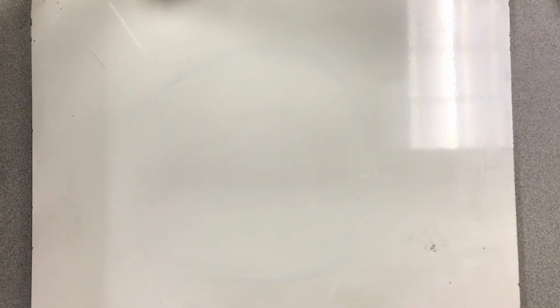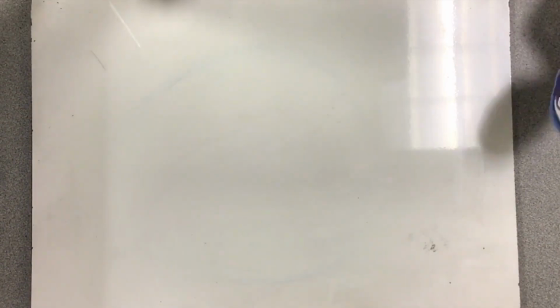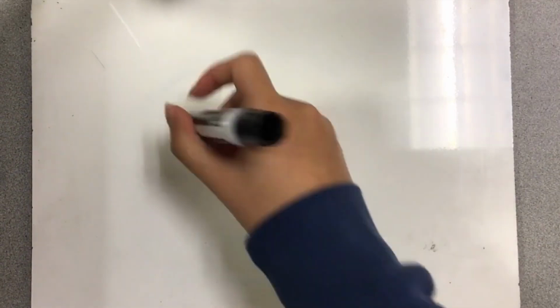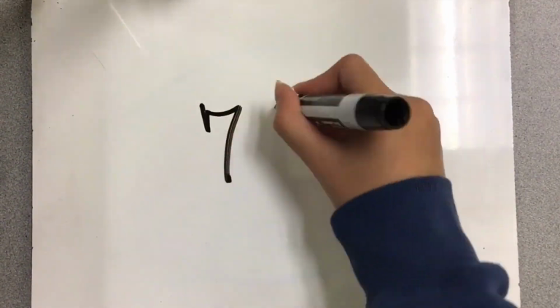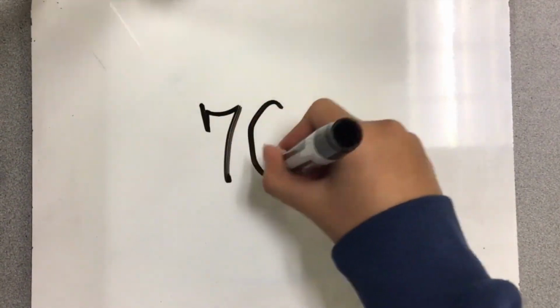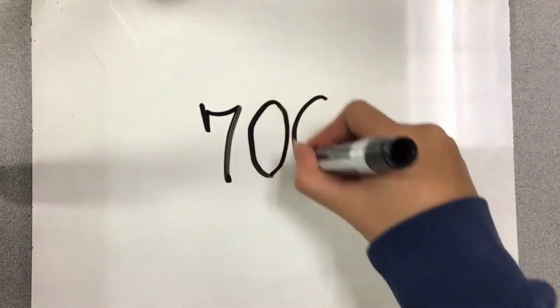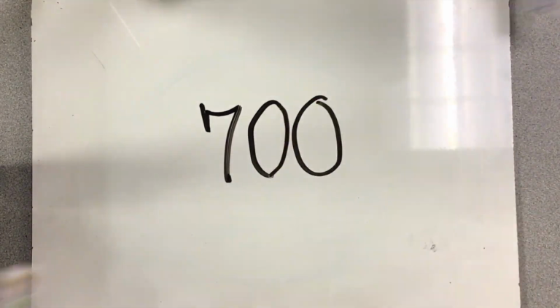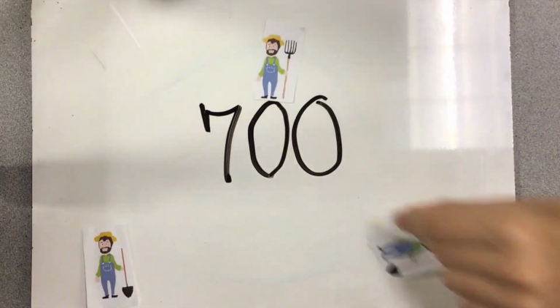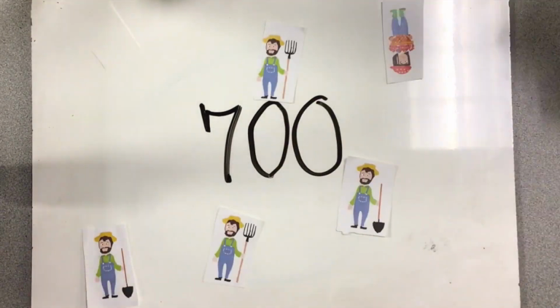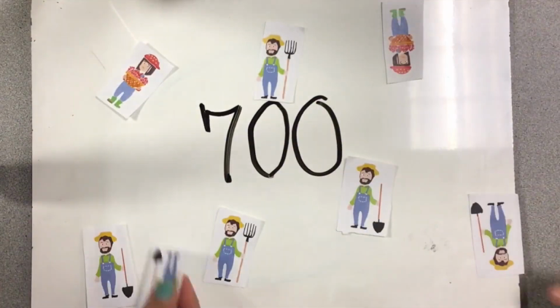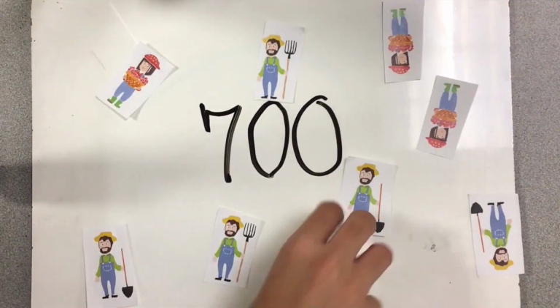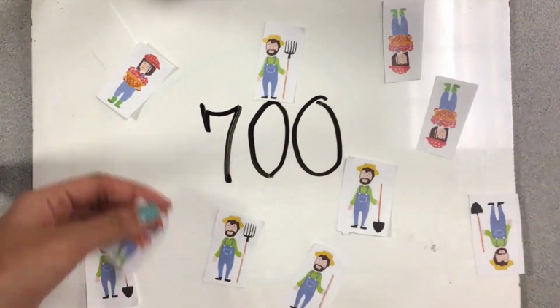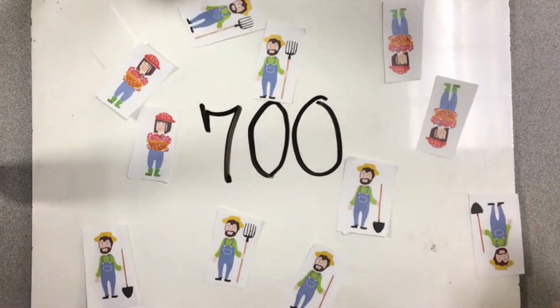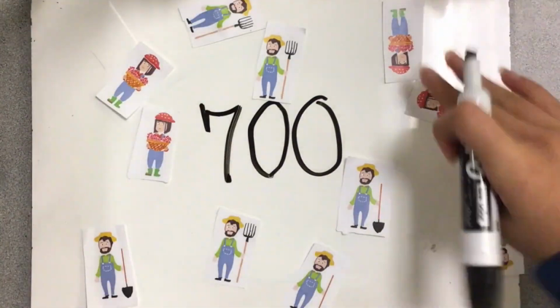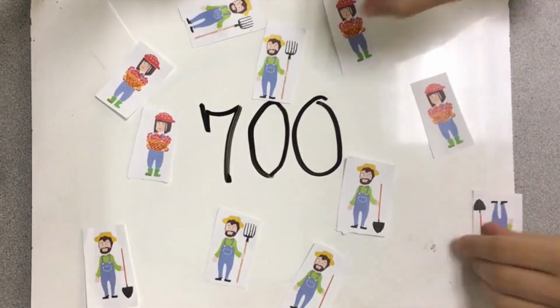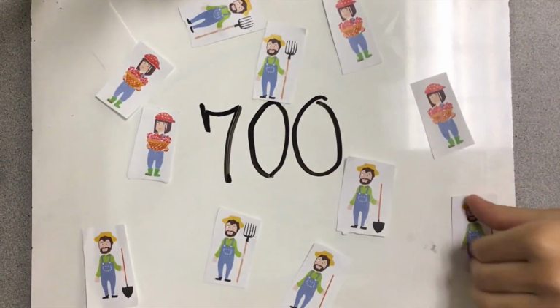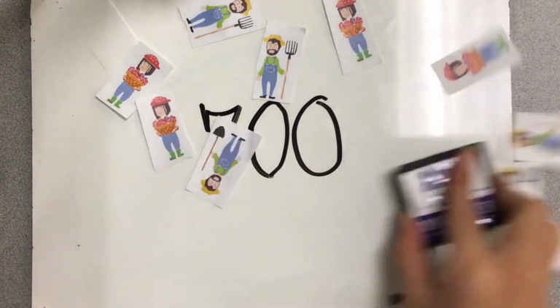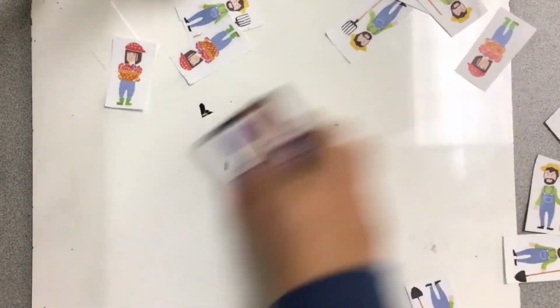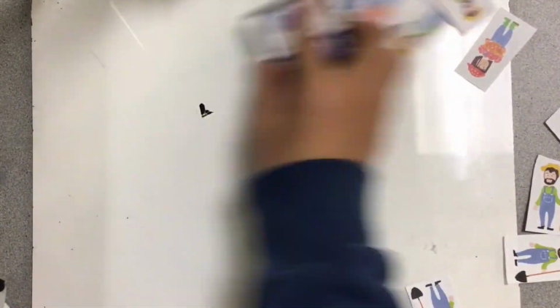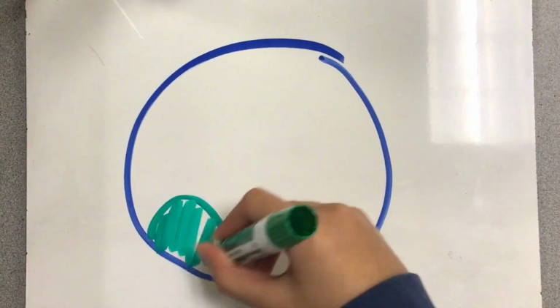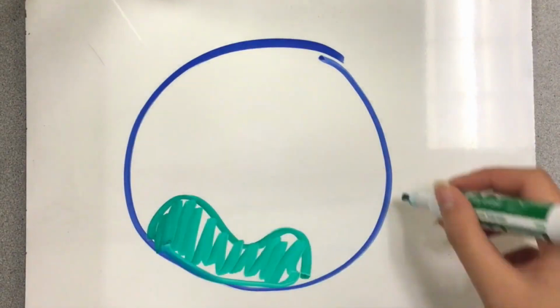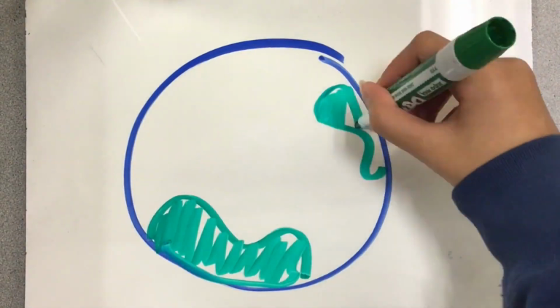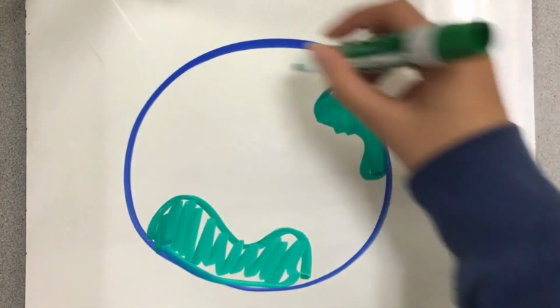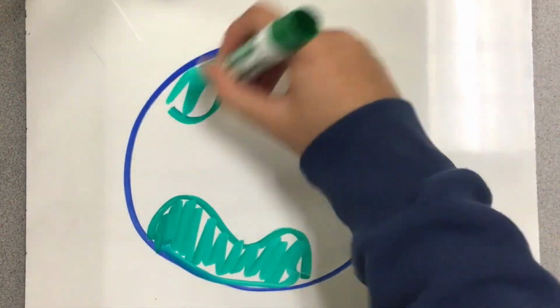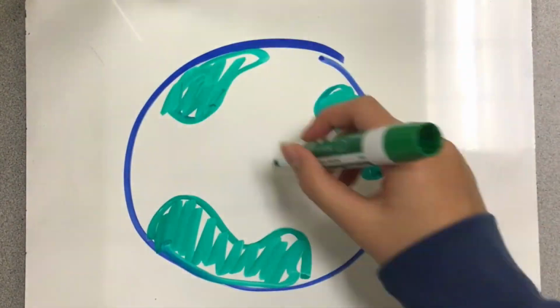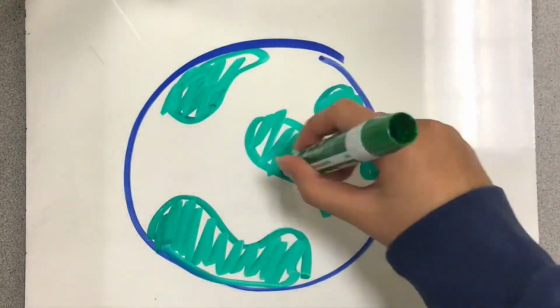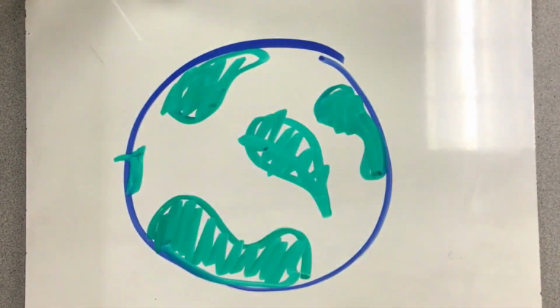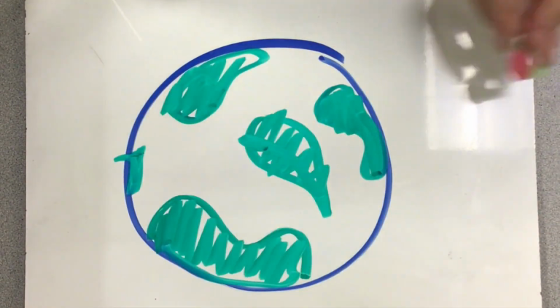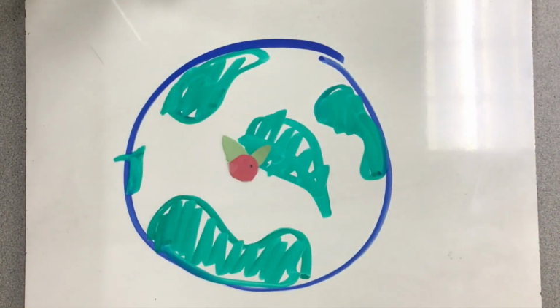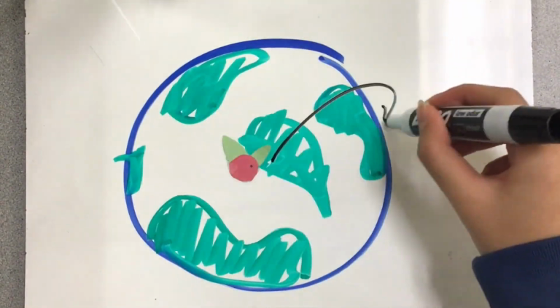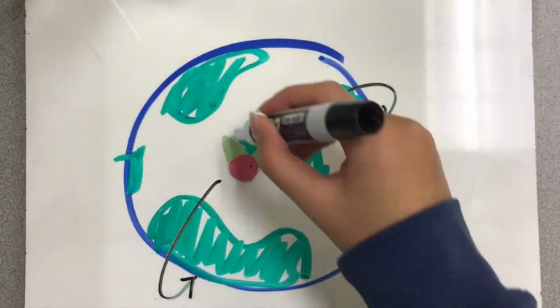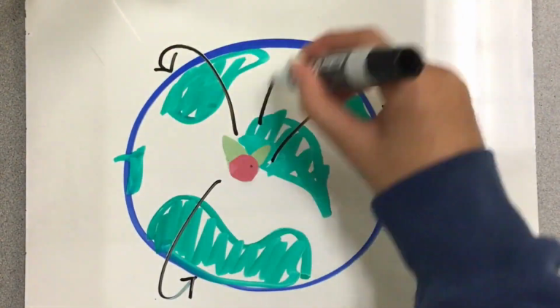It grew from a three-farm cooperative to now over a 700-farmer cooperative, selling products all throughout the globe.